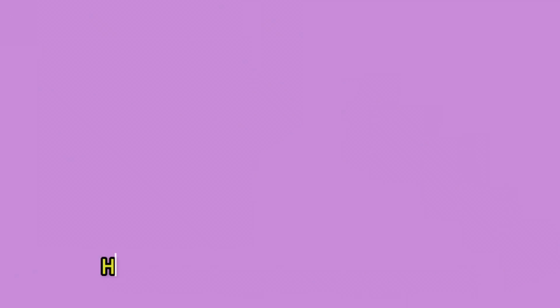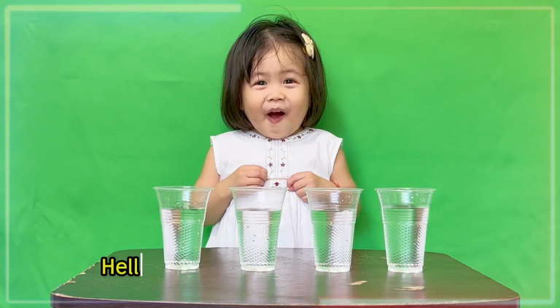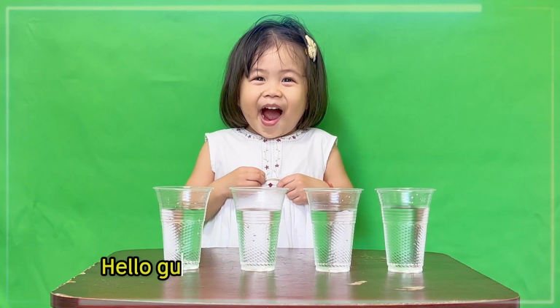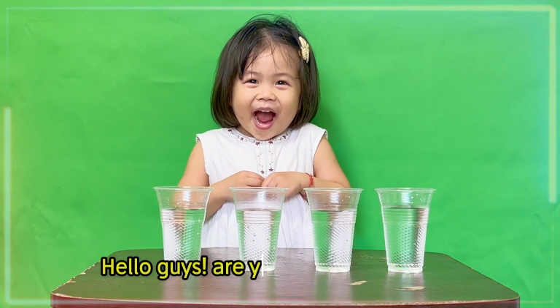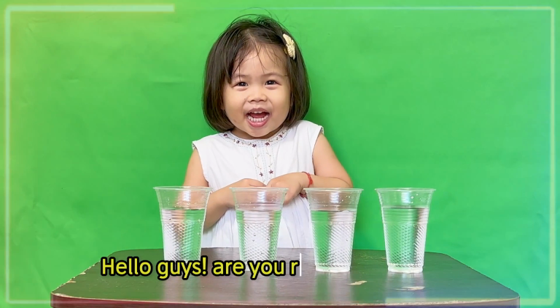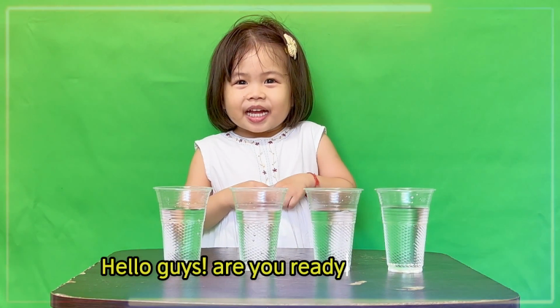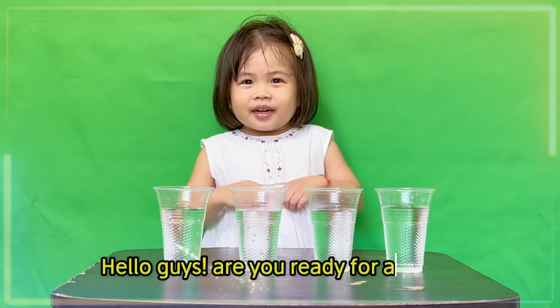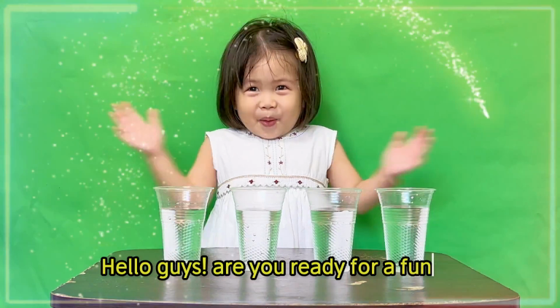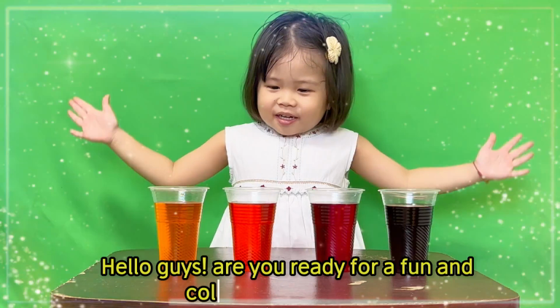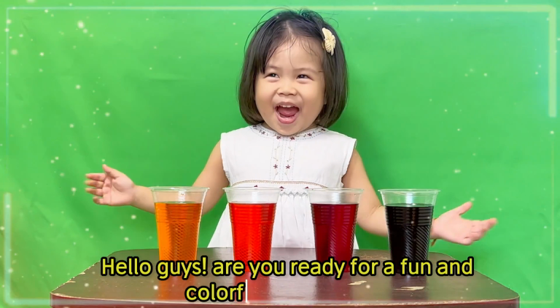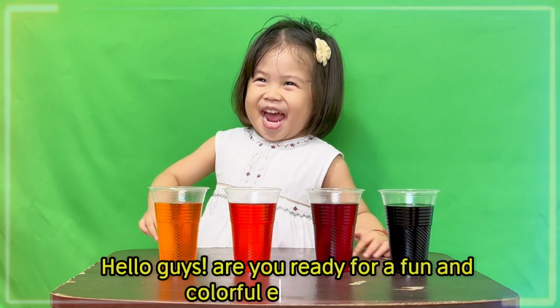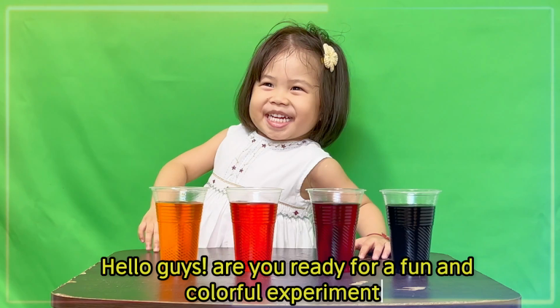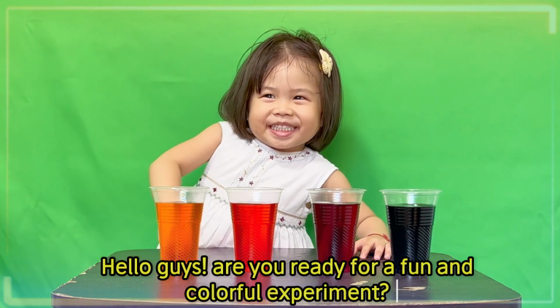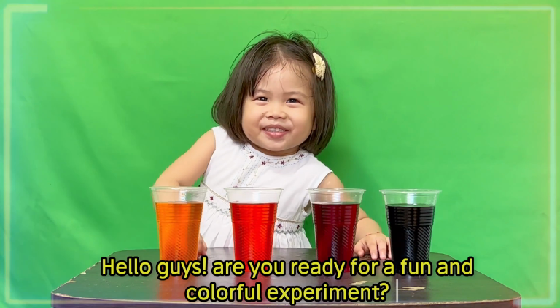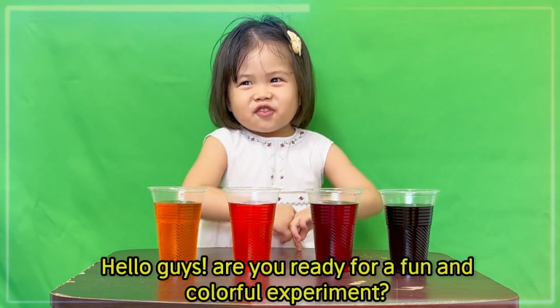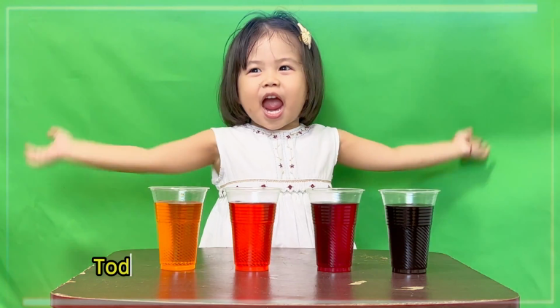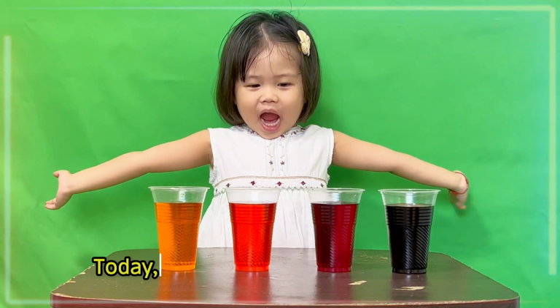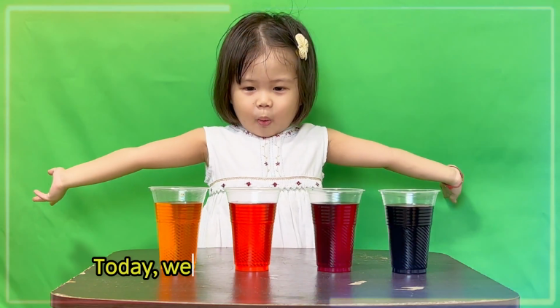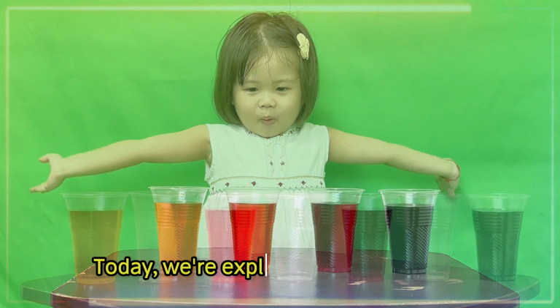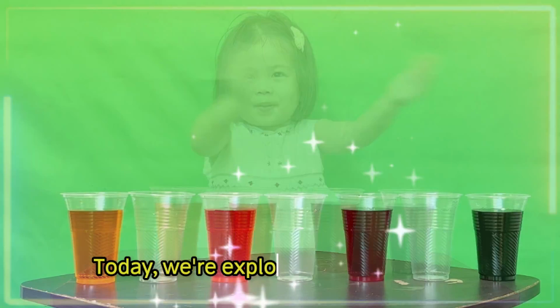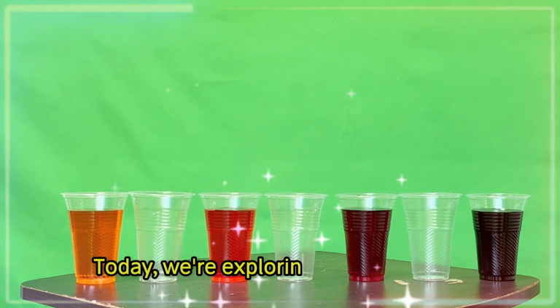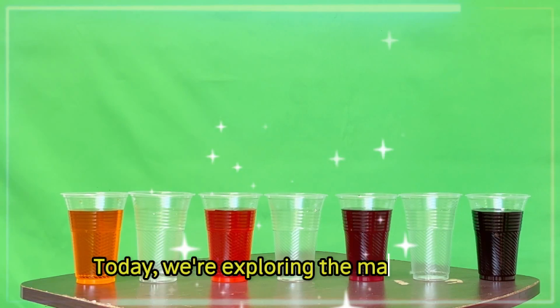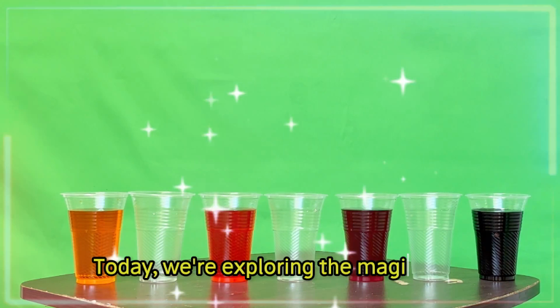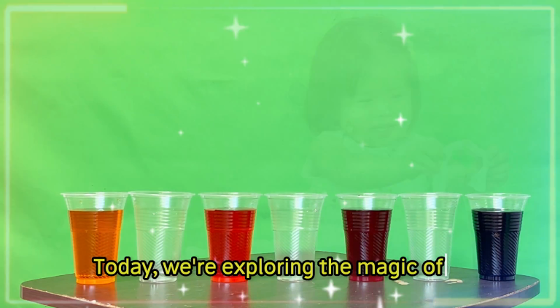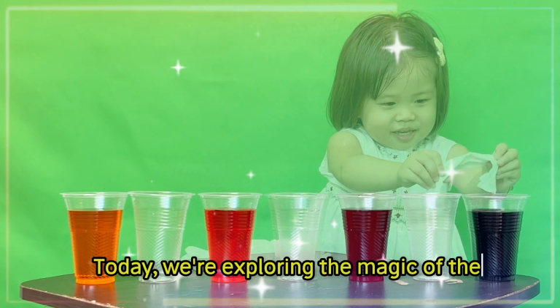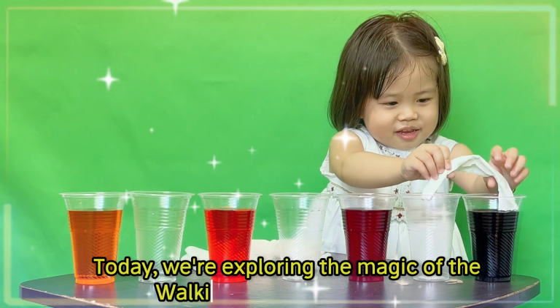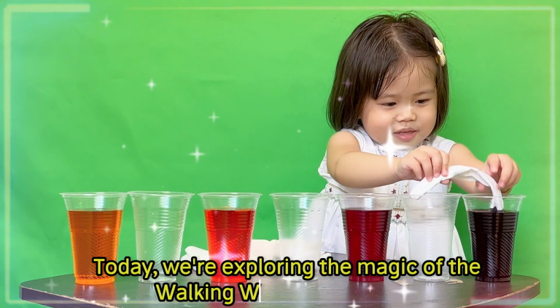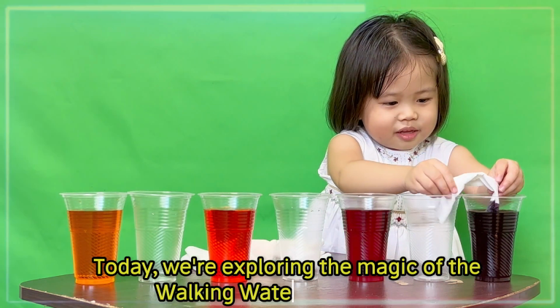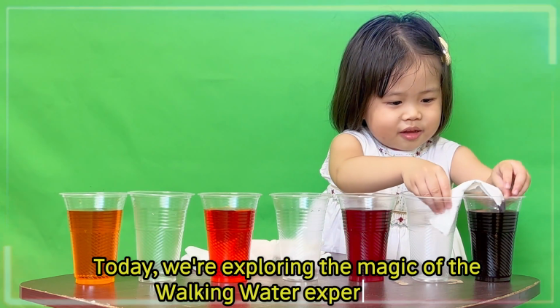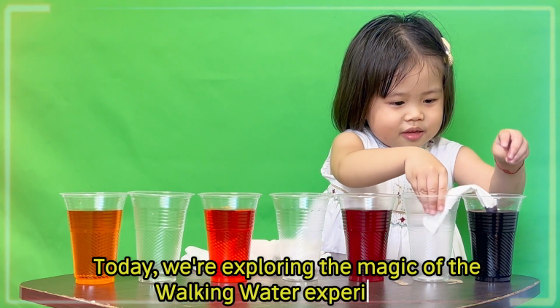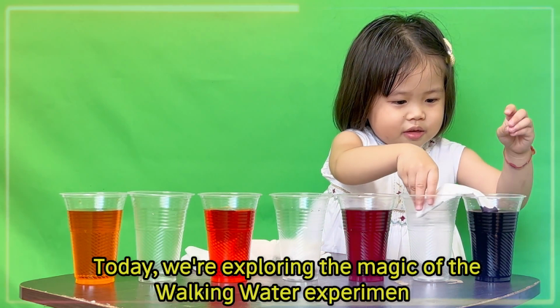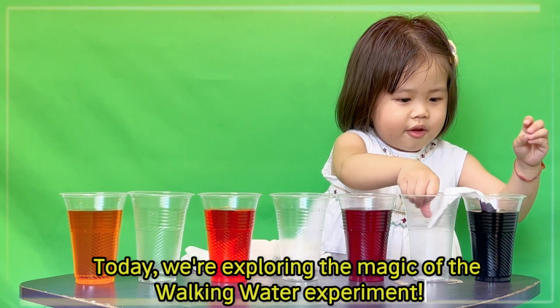Hello guys, I am ready for a fun and colorful experiment. Today we are exploring the magic of the walking water of Spiderman.